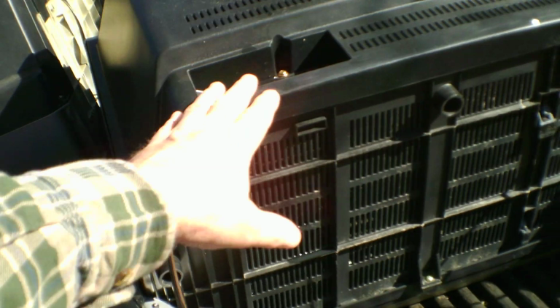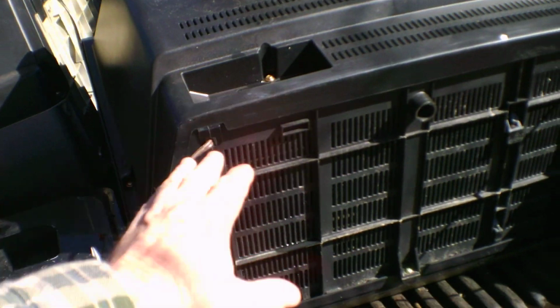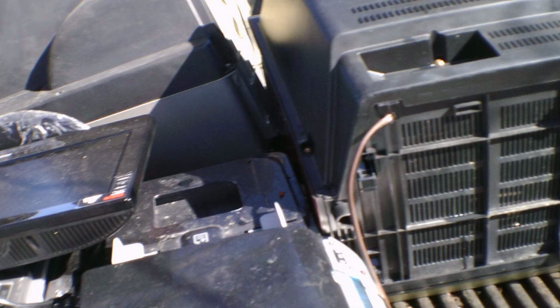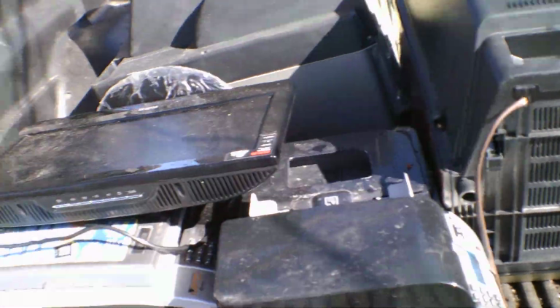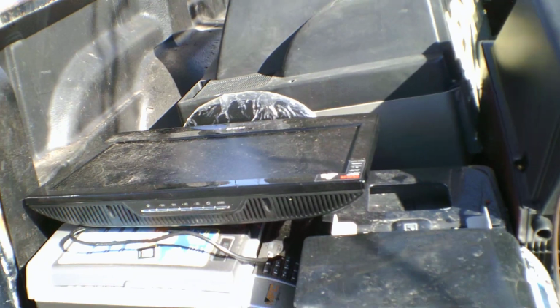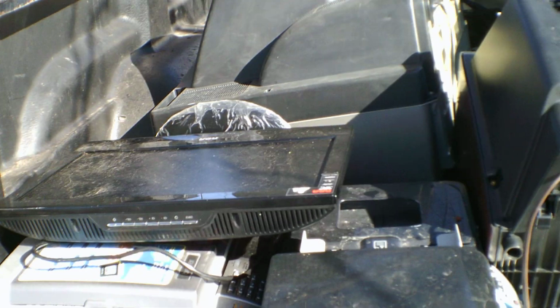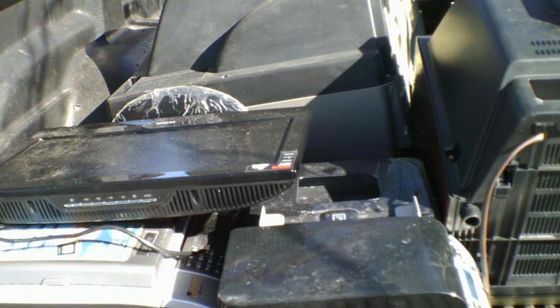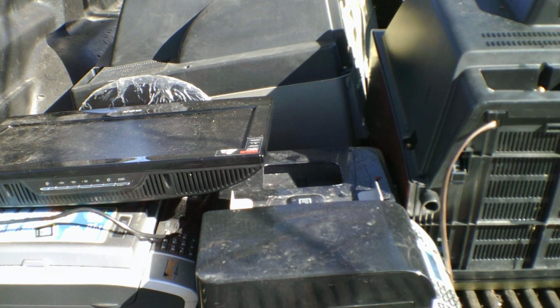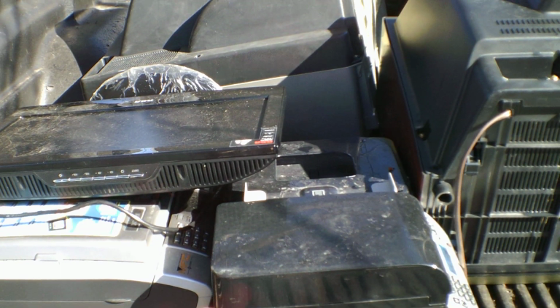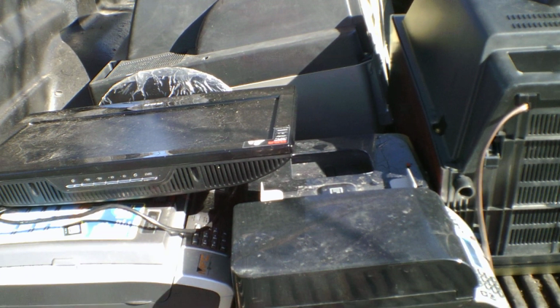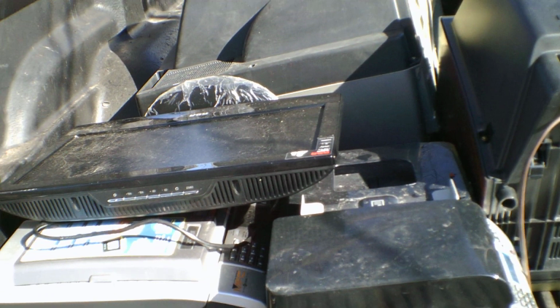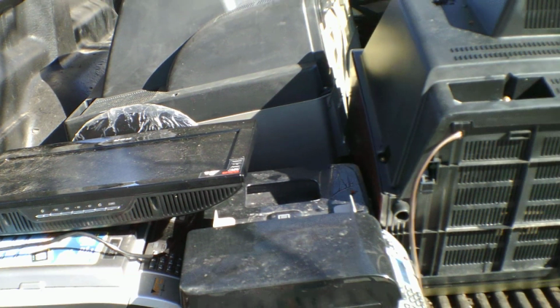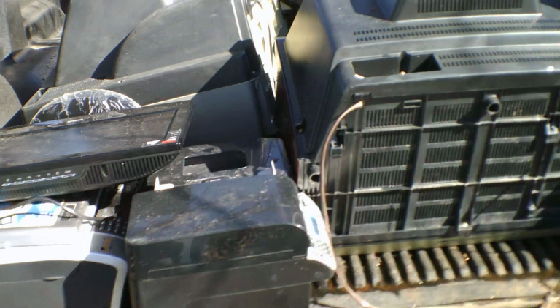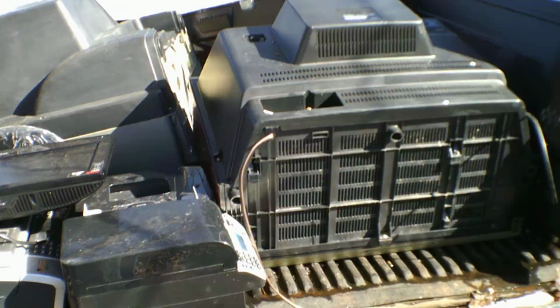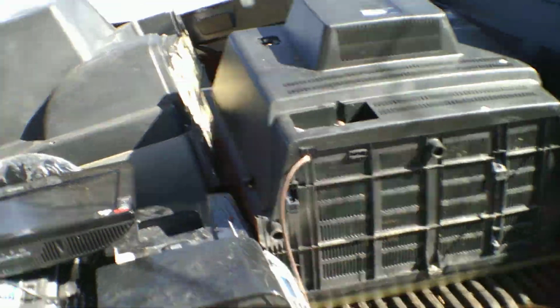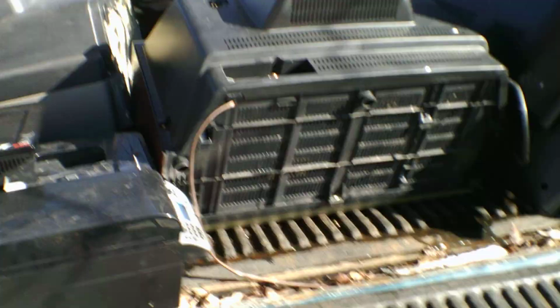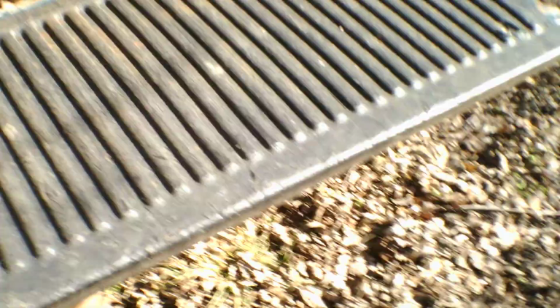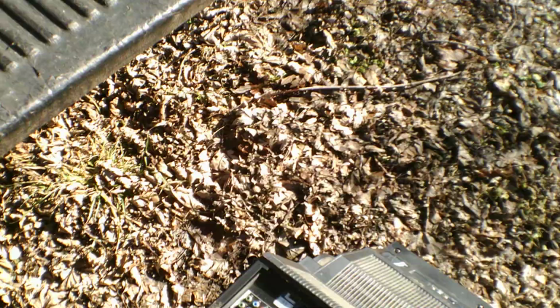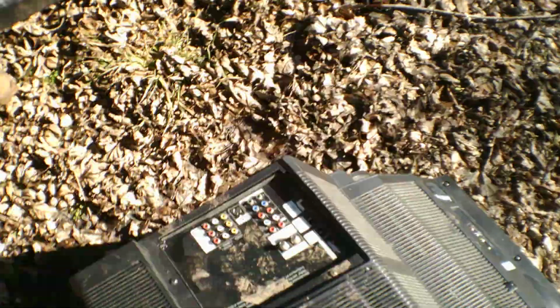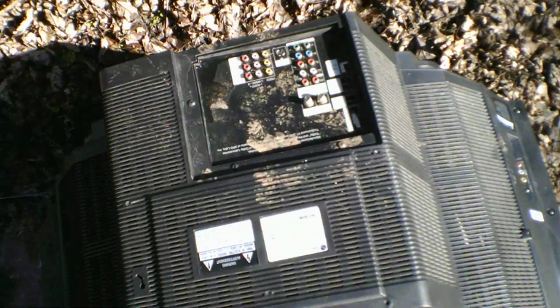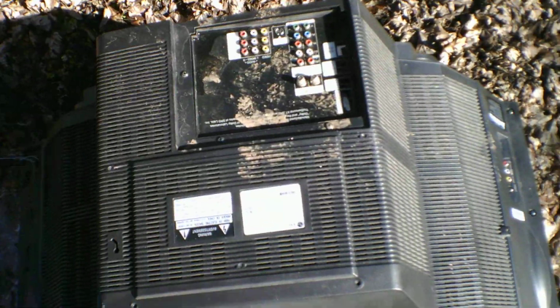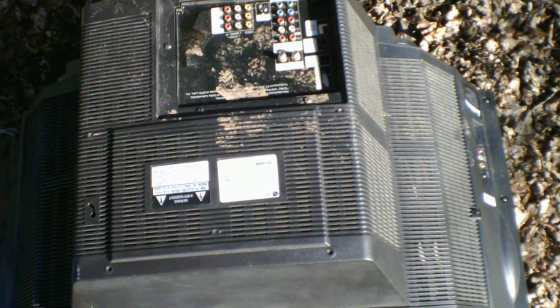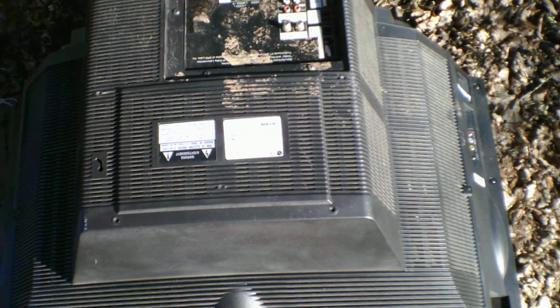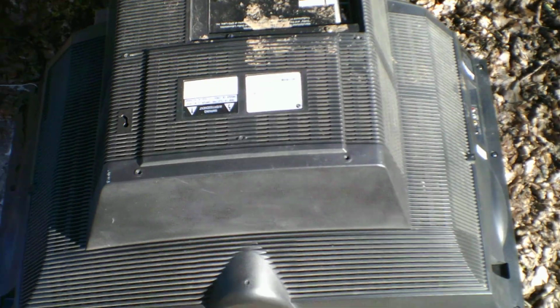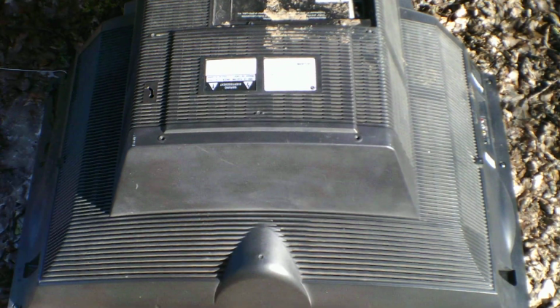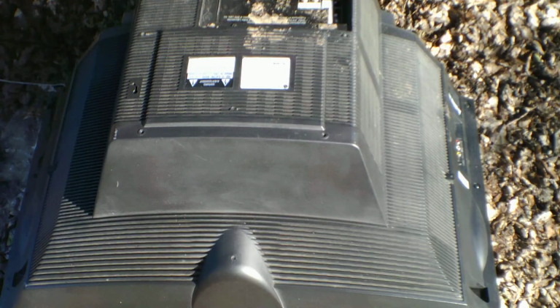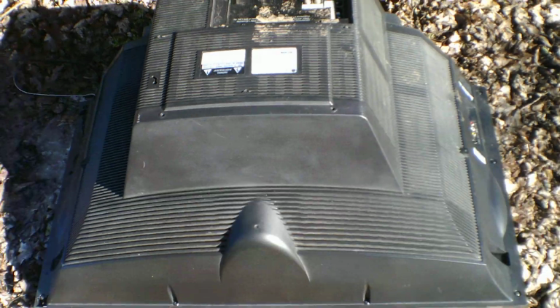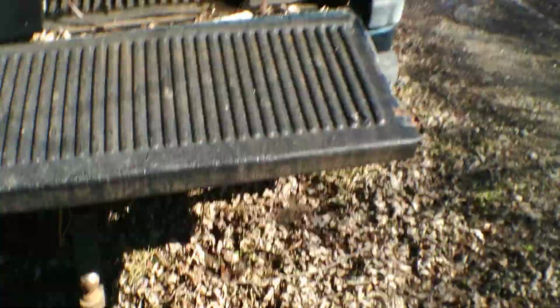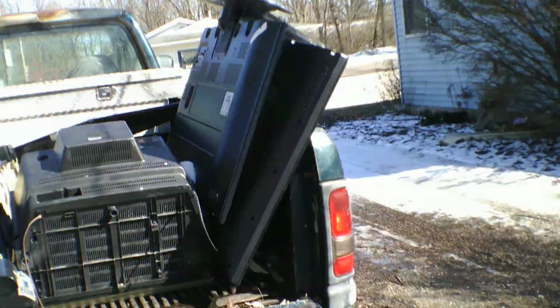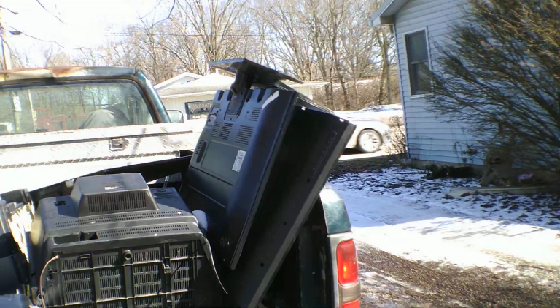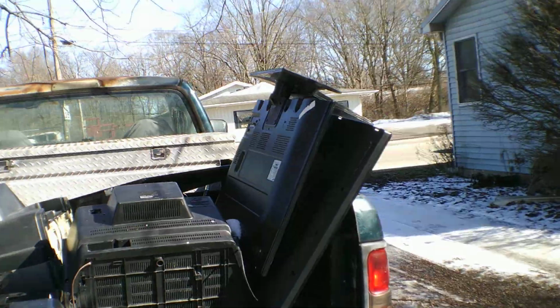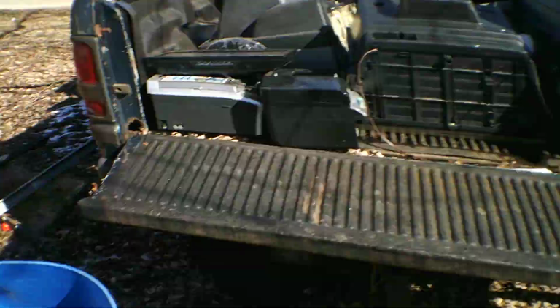Okay, we got a few flat screens, a couple printers sitting here. I've got a few of these CRT TVs. Got a couple flat screens sitting there.